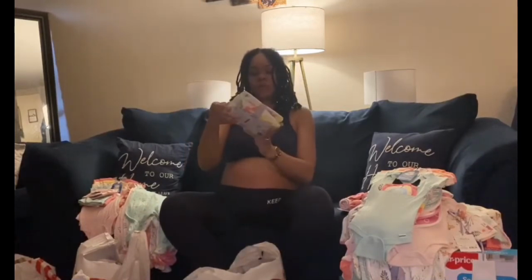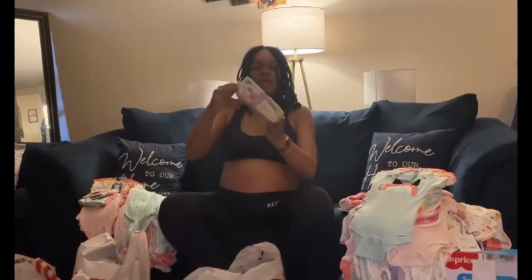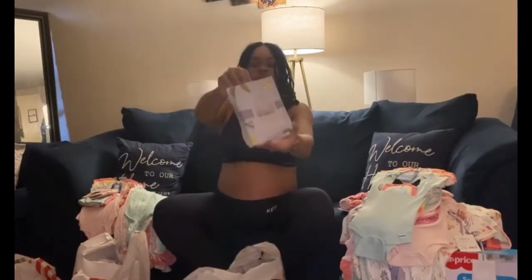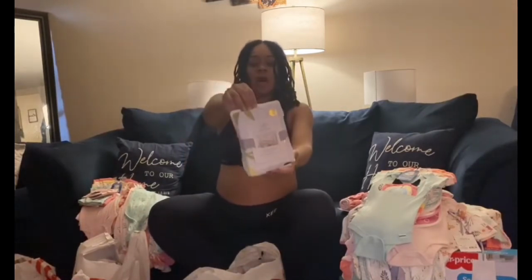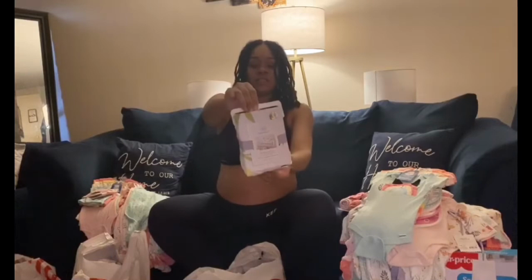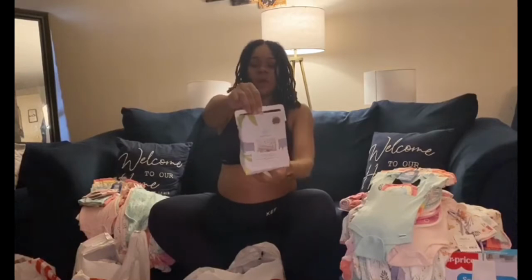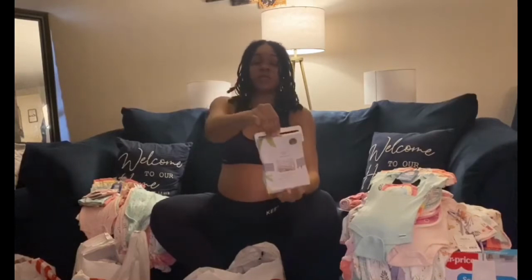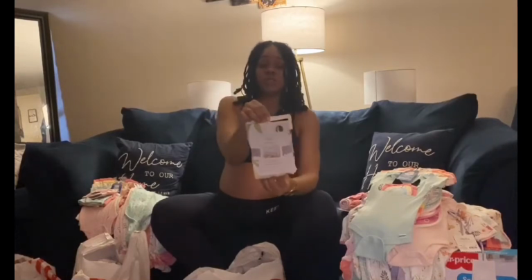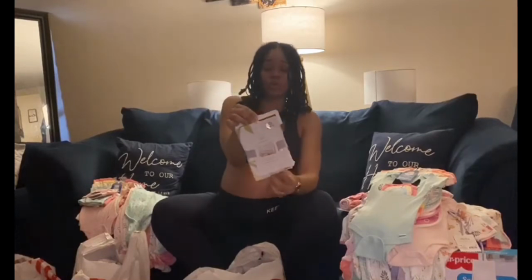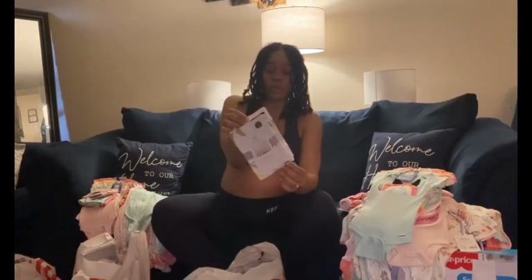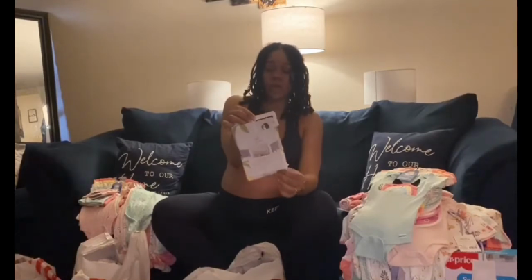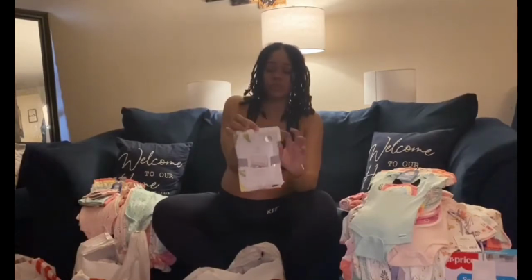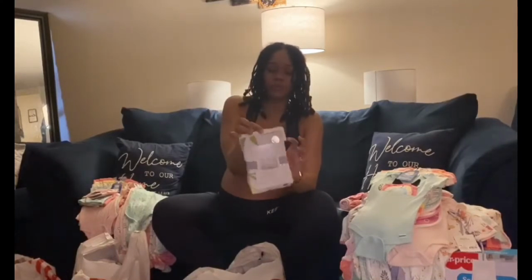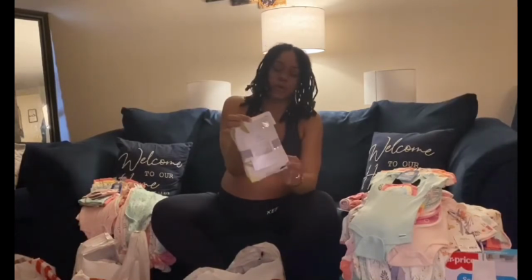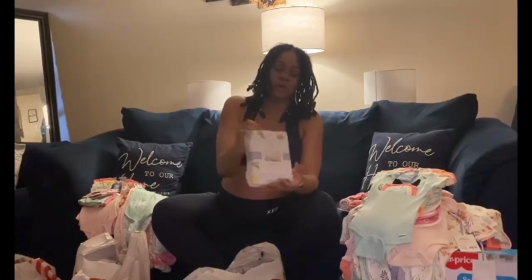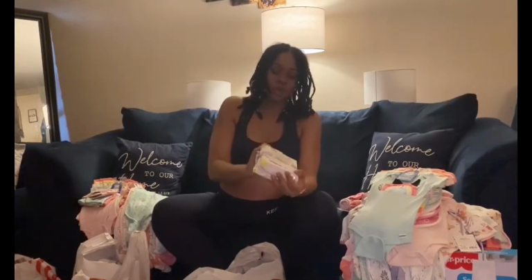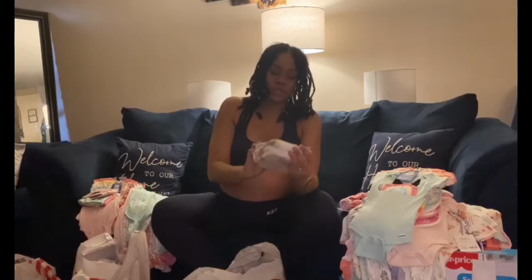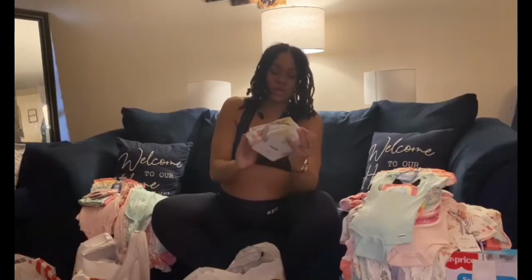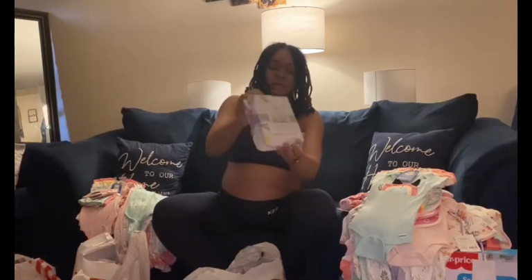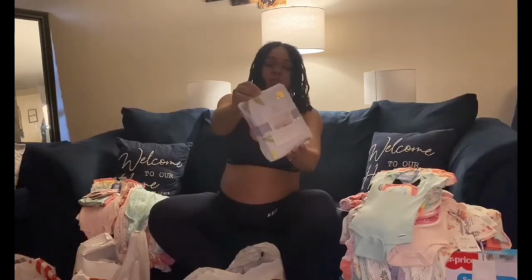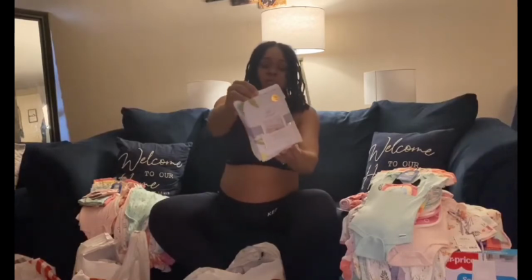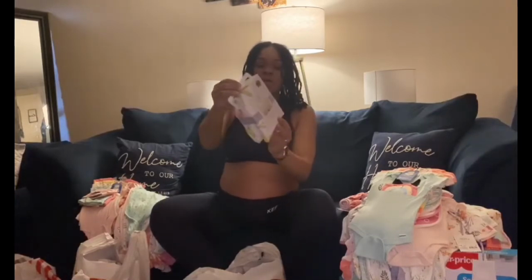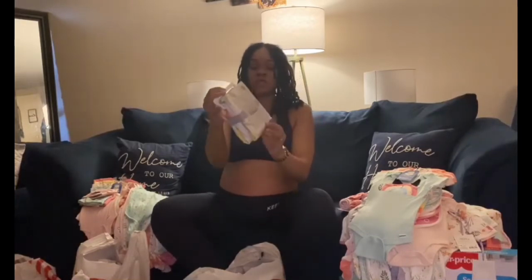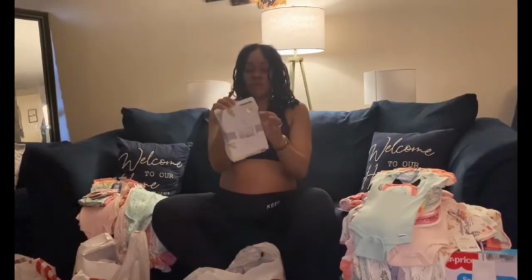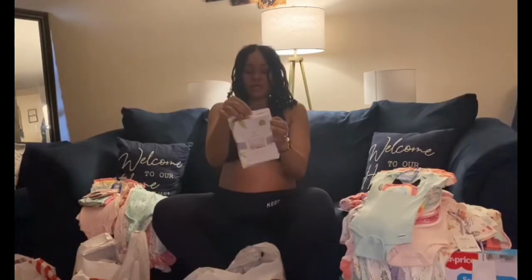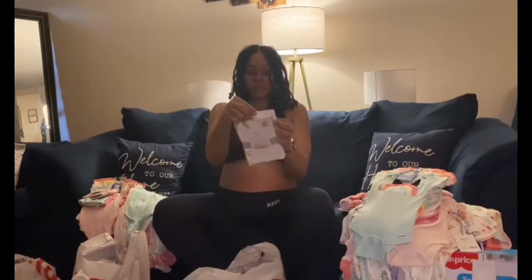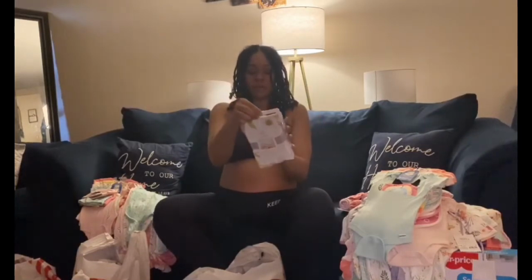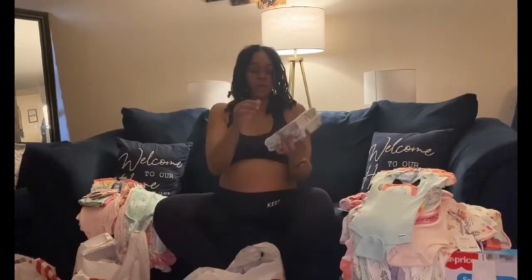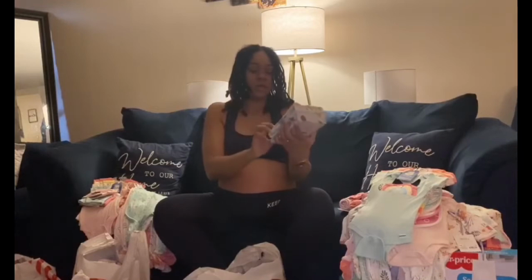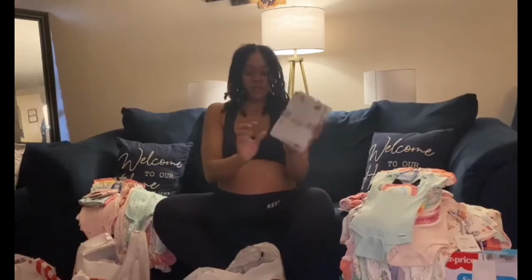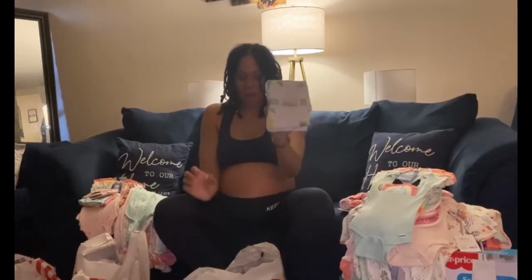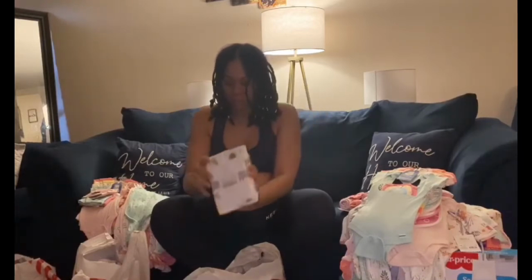We have the matching Cloud Island changing pad, and it is so cute because it has this beautiful gold detail in it. Really nice — Cloud Island as well.